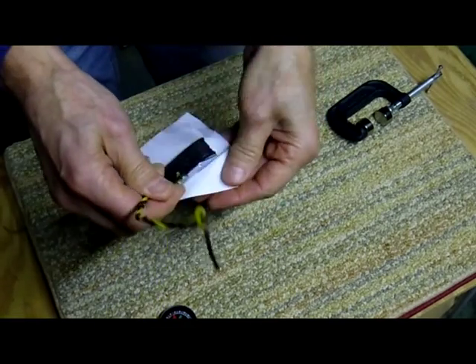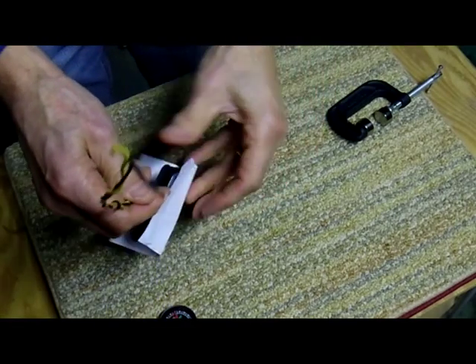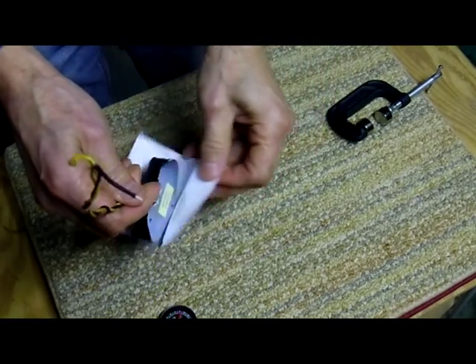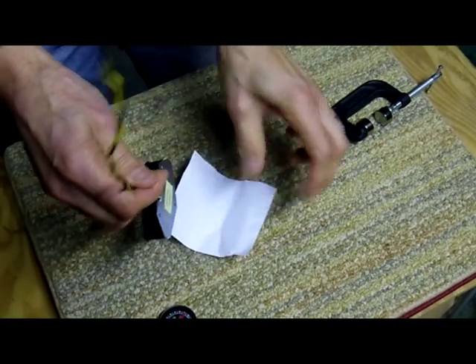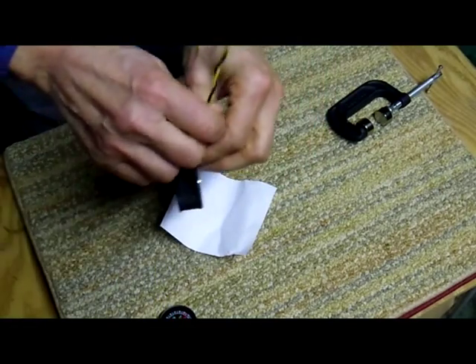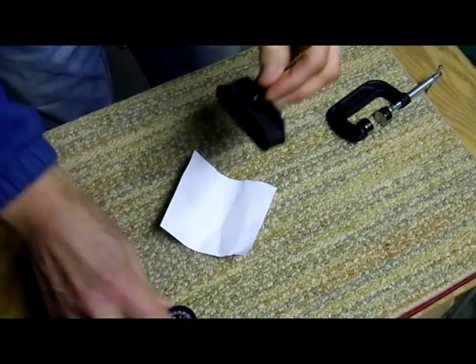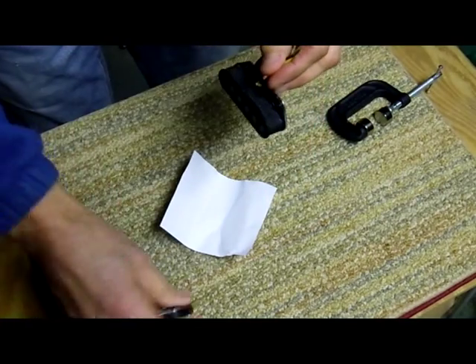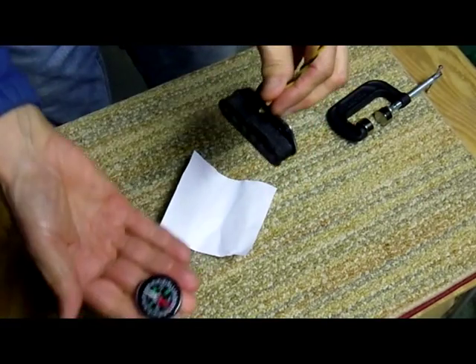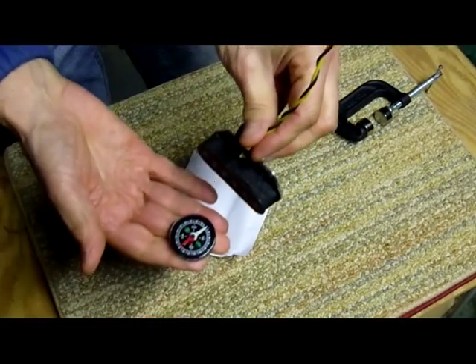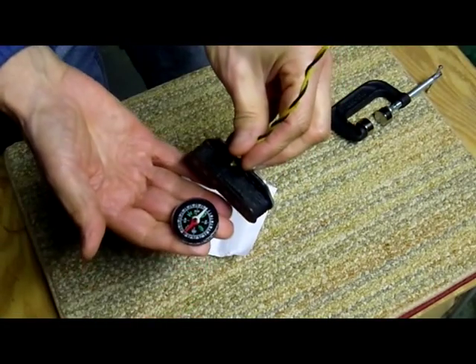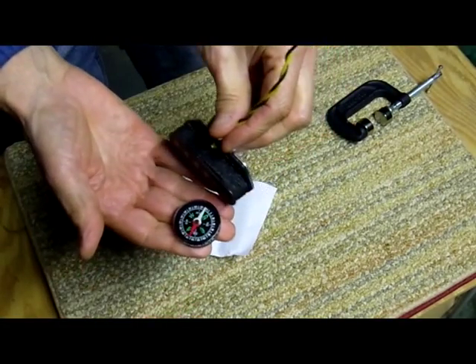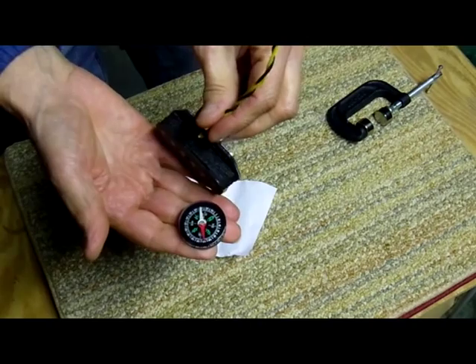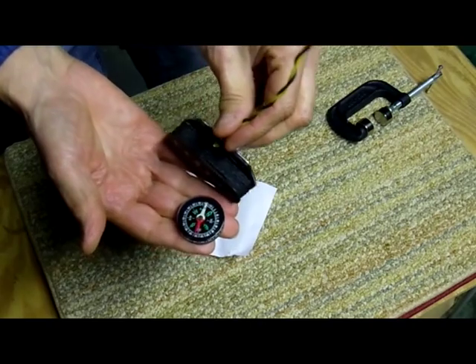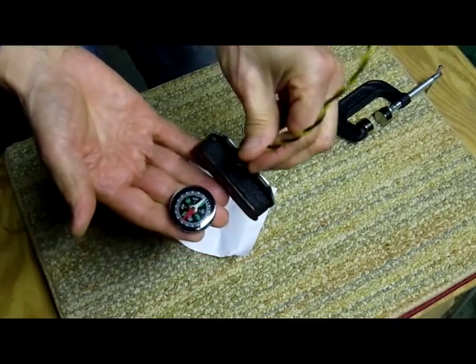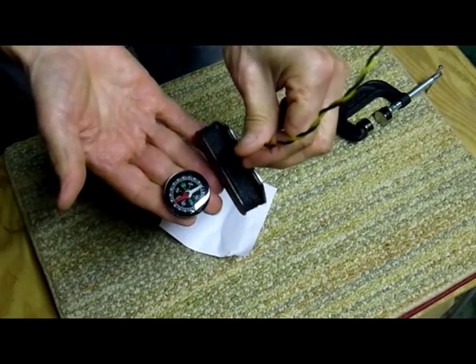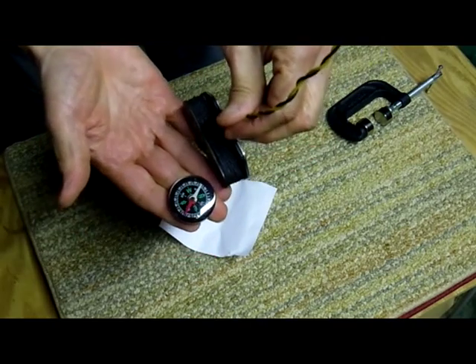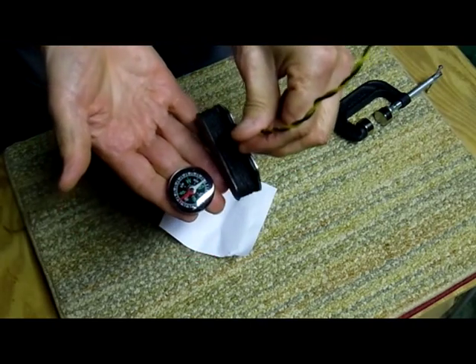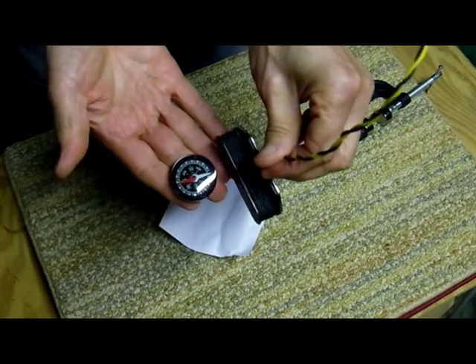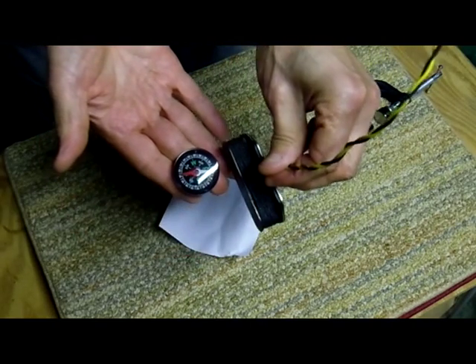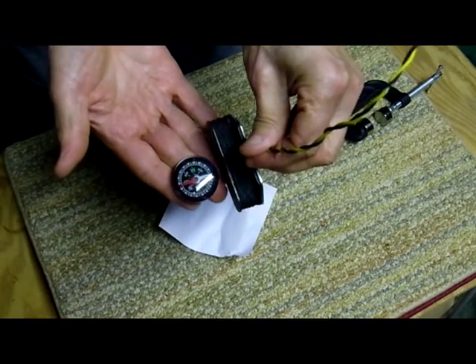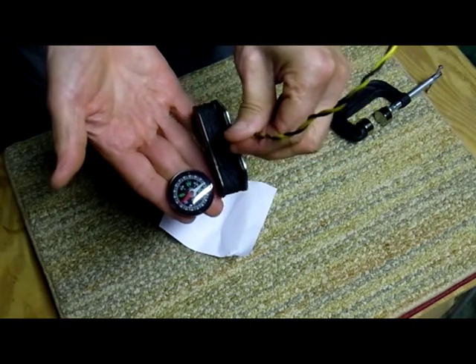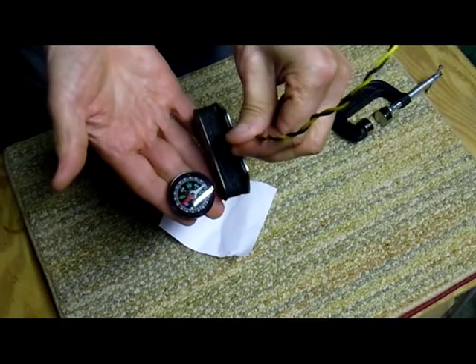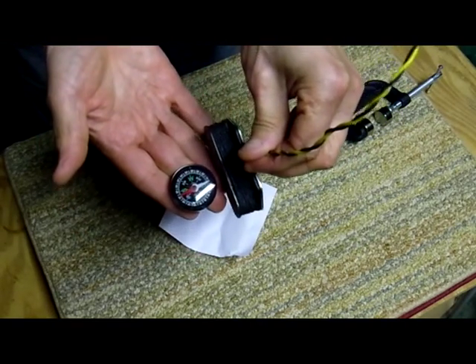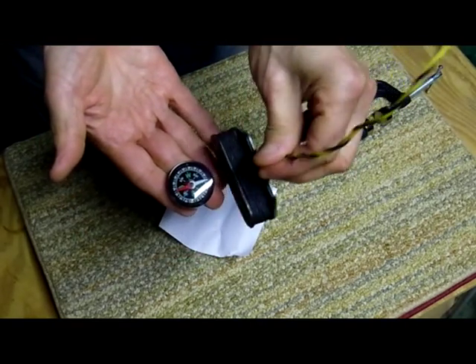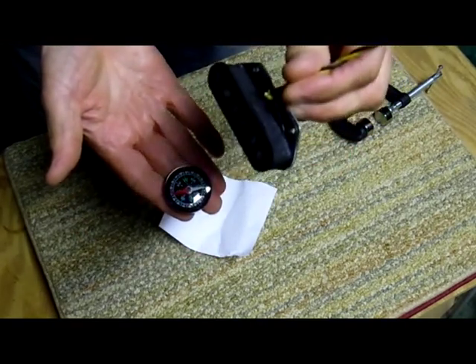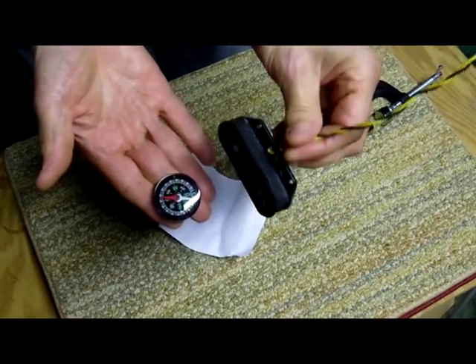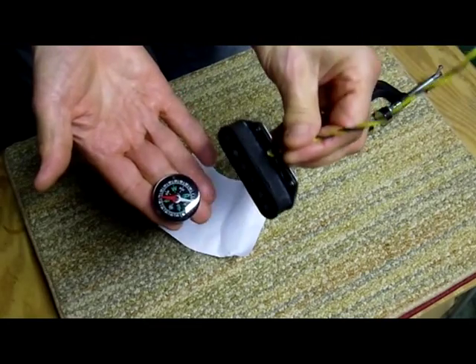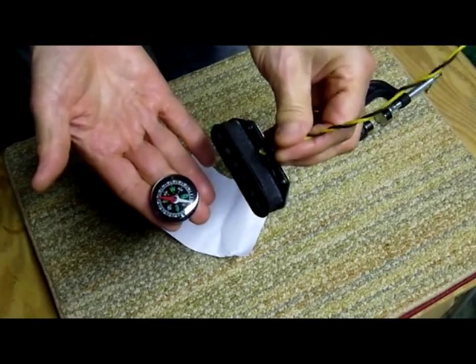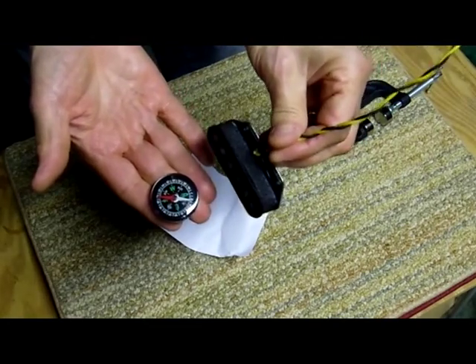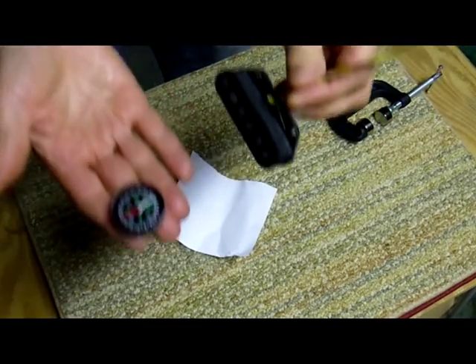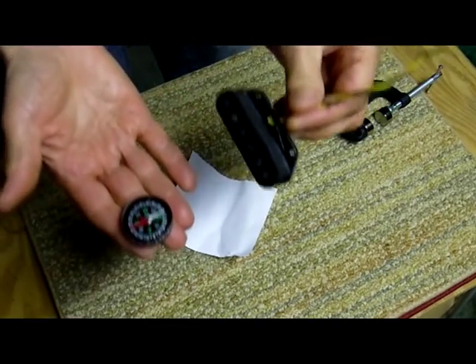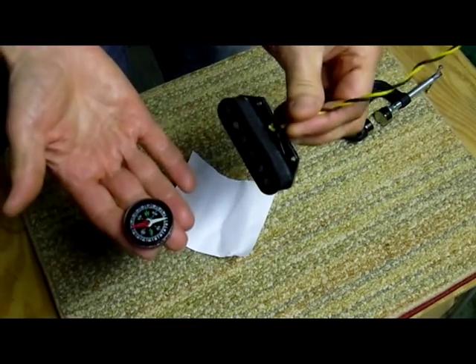We'll open it up, let's check it out now. Now the south needle is pointing to the top of the pickup, meaning this is now north-top-polled. It was that quick and easy.